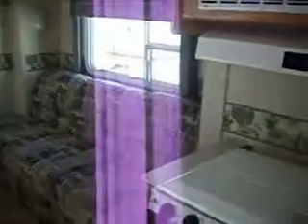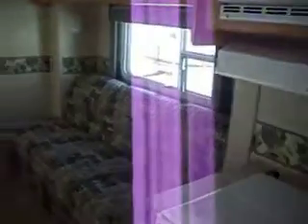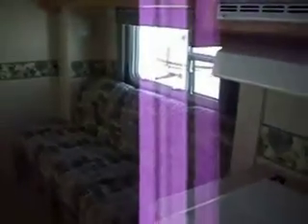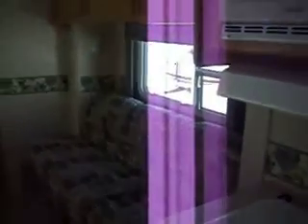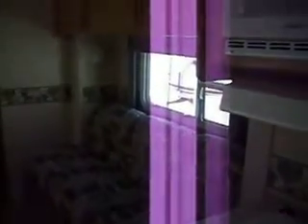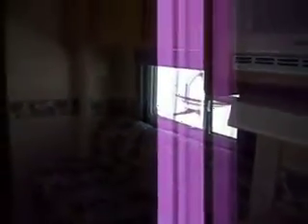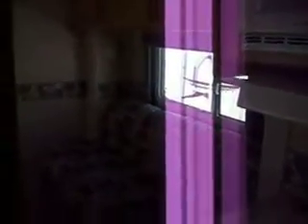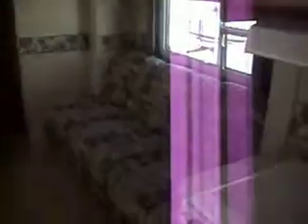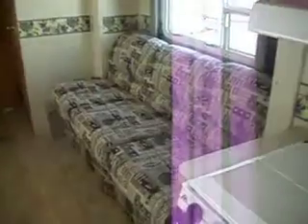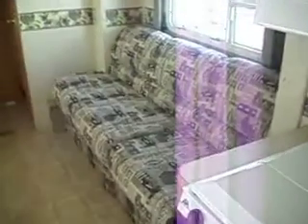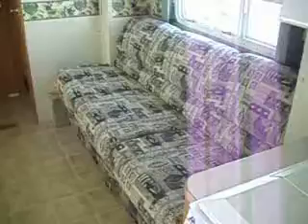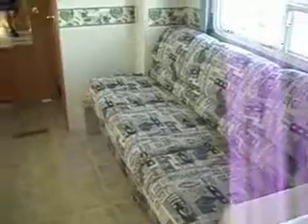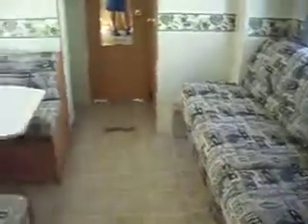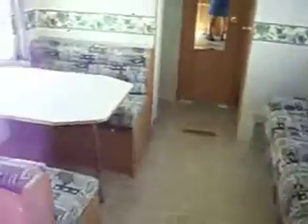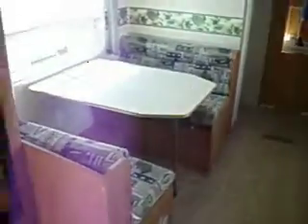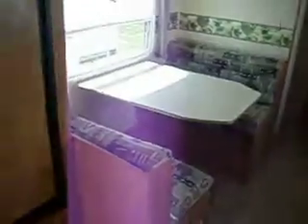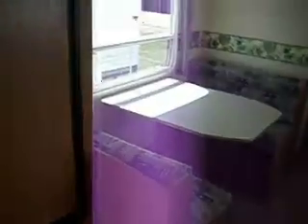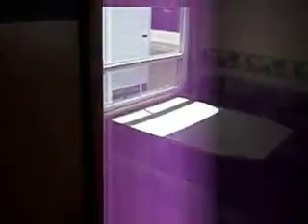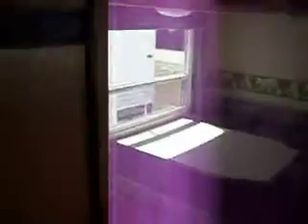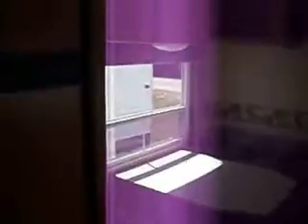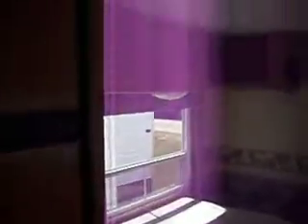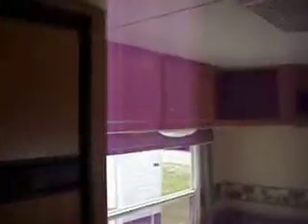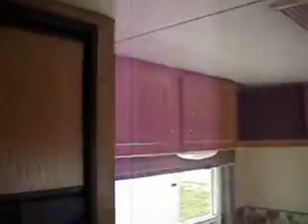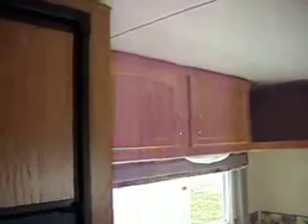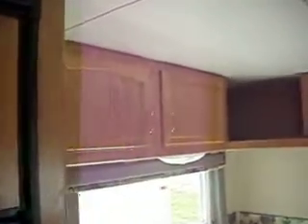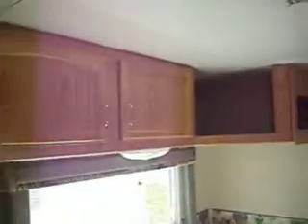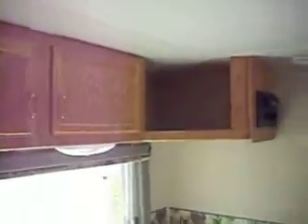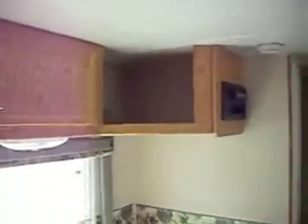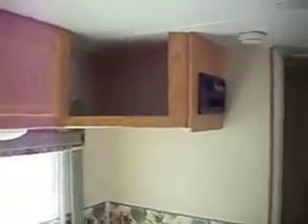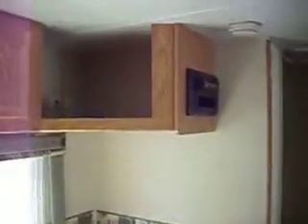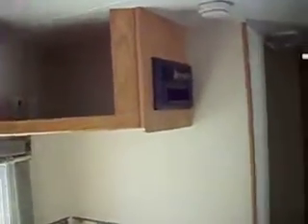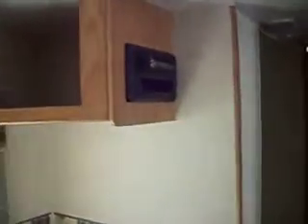It has a slide out for the couch, which makes into a bed. Across from the couch is the dinette, storage above the dinette, space for a TV.